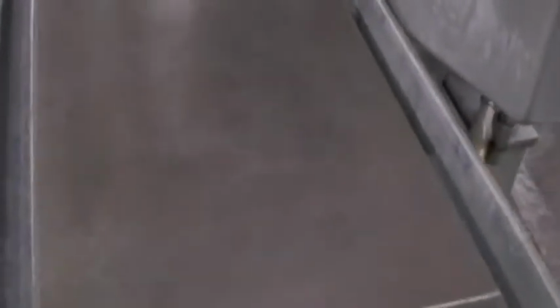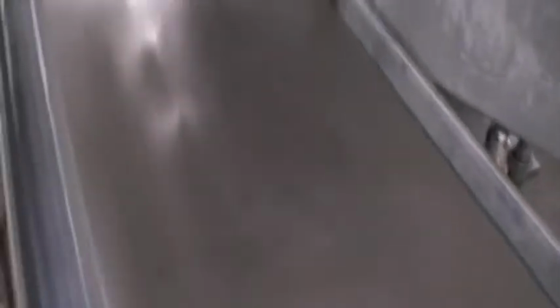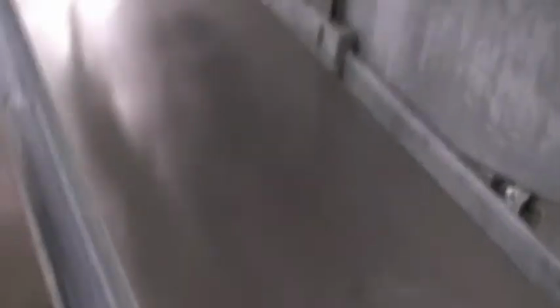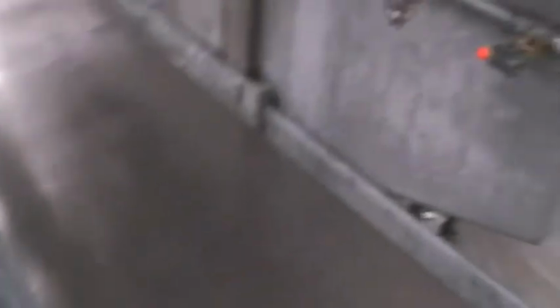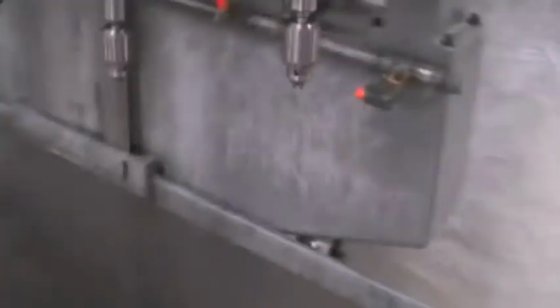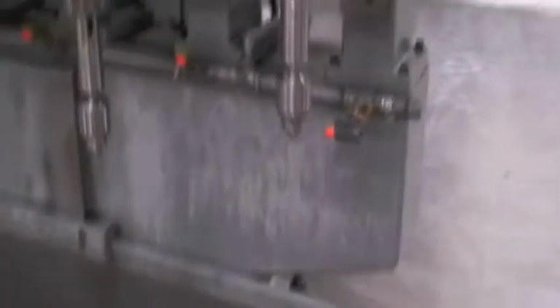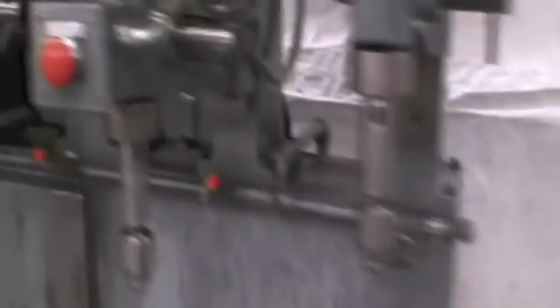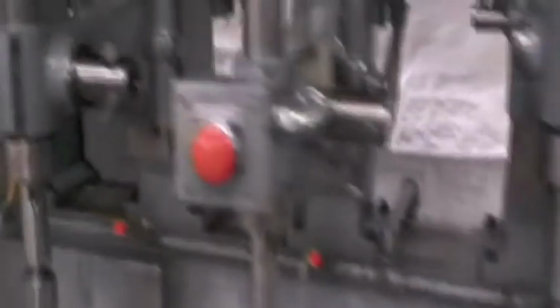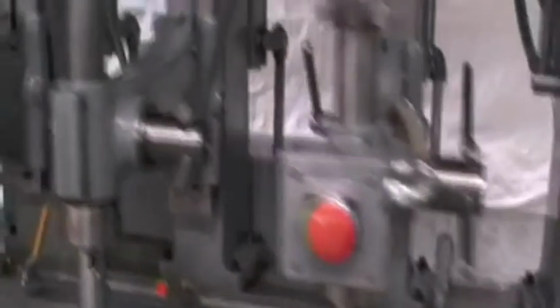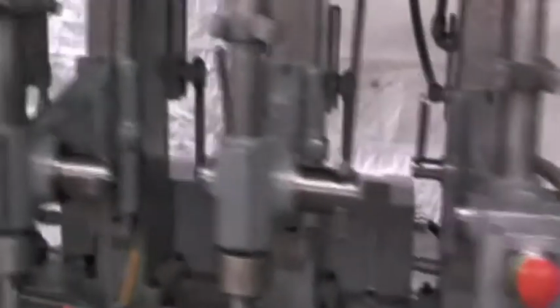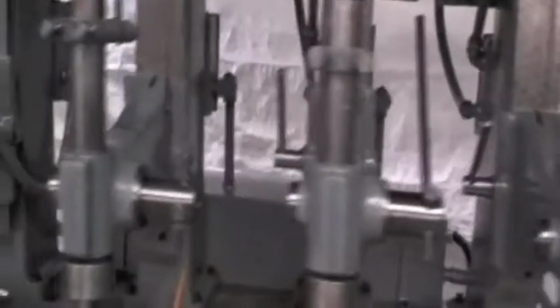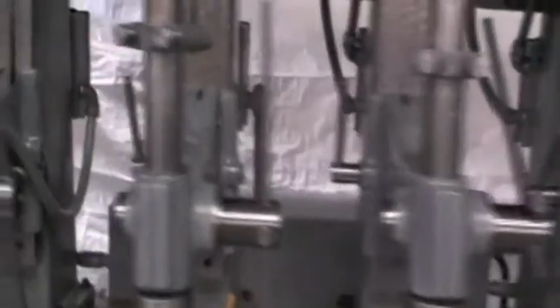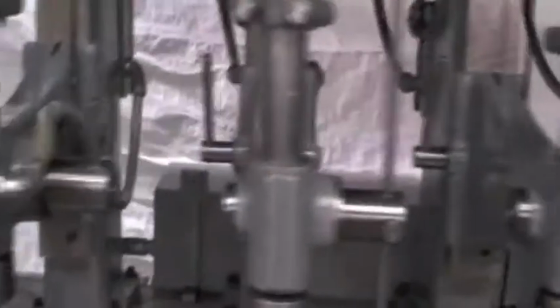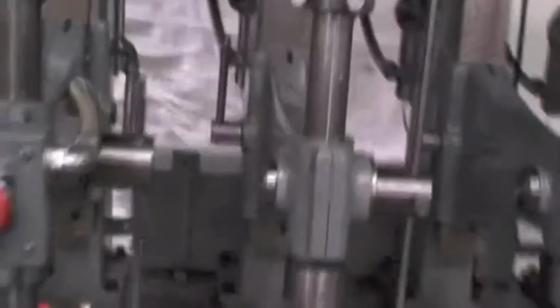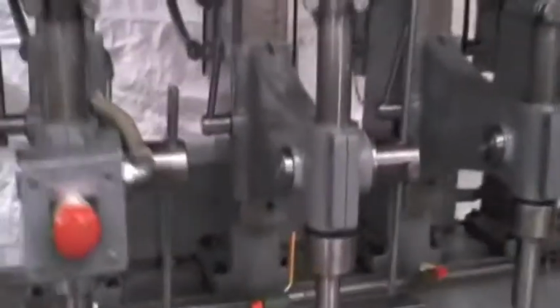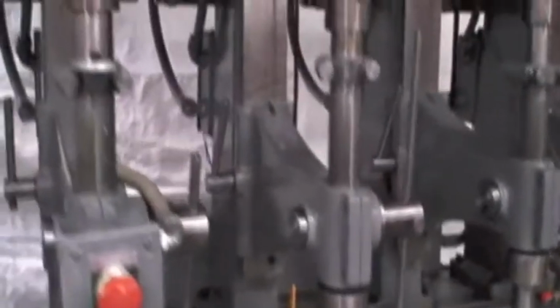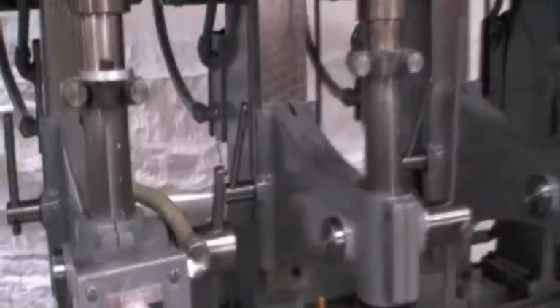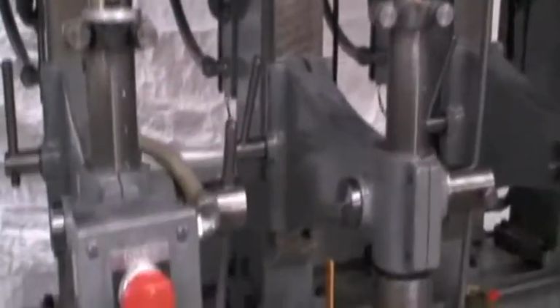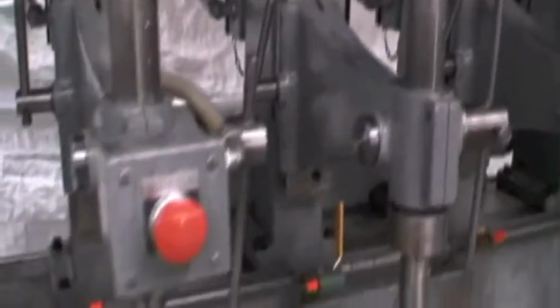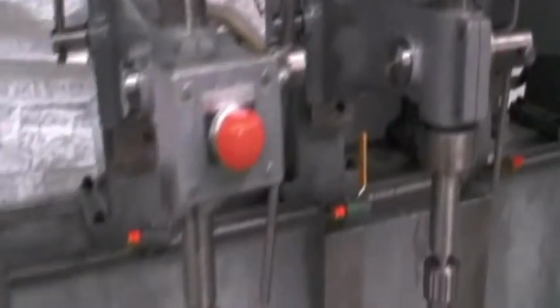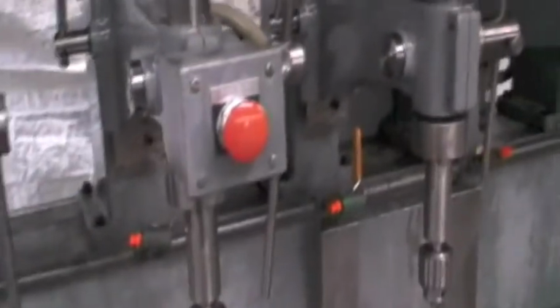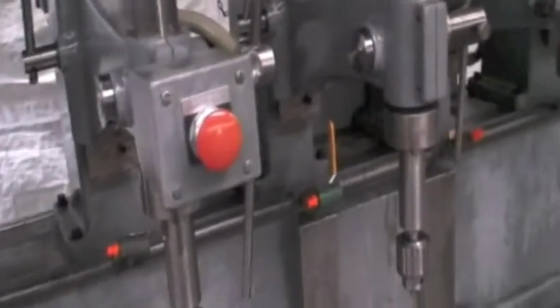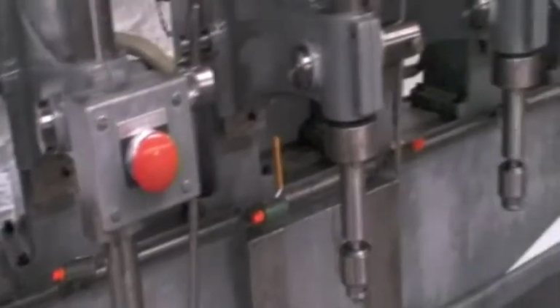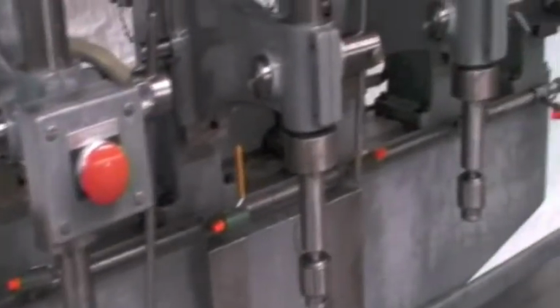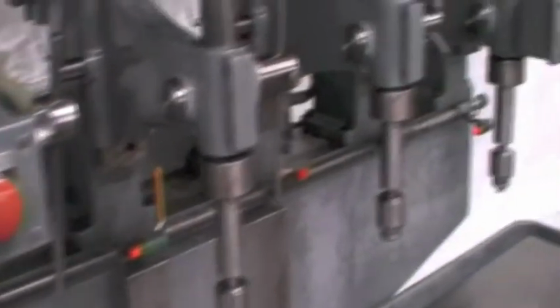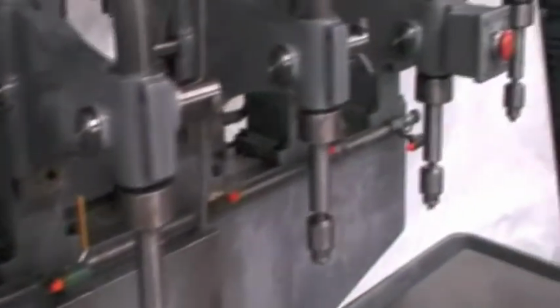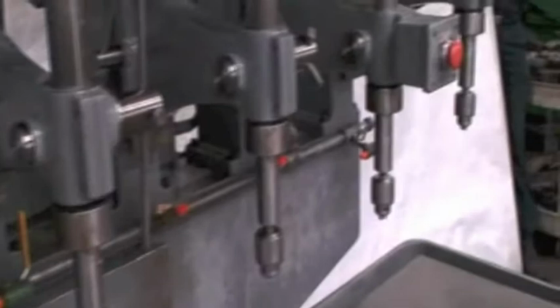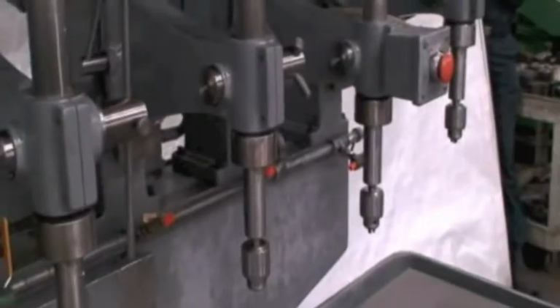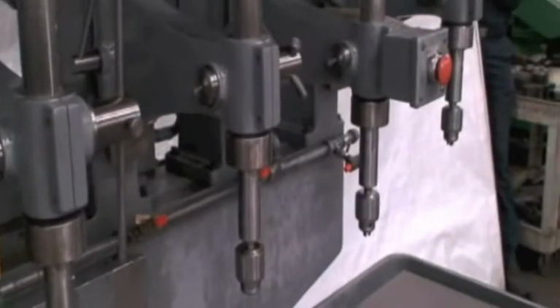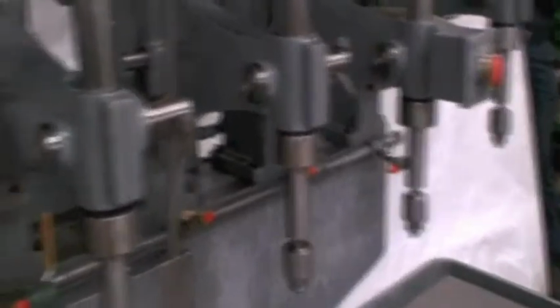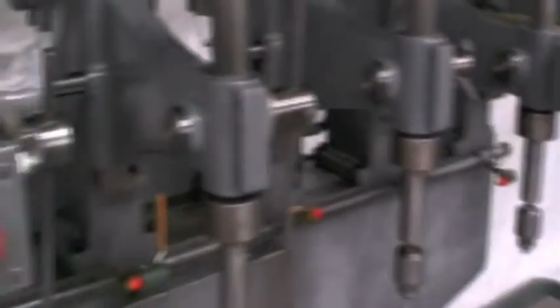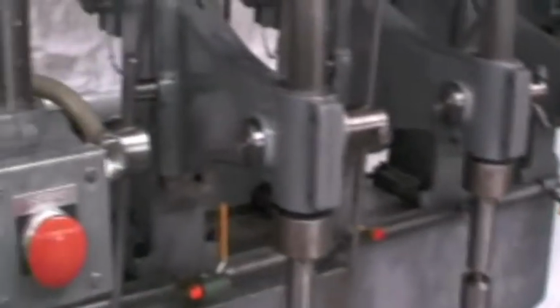It's just absolutely a beautiful machine, really well built. It's got emergency stops on two of the spindles that will shut the machine off.